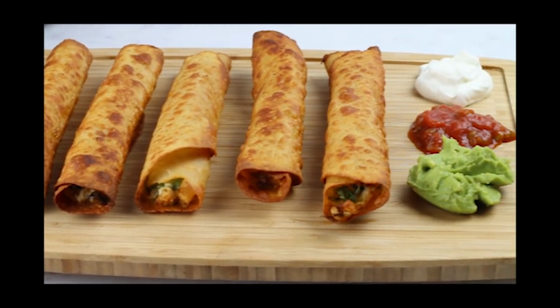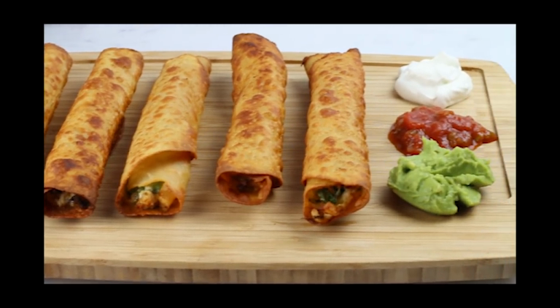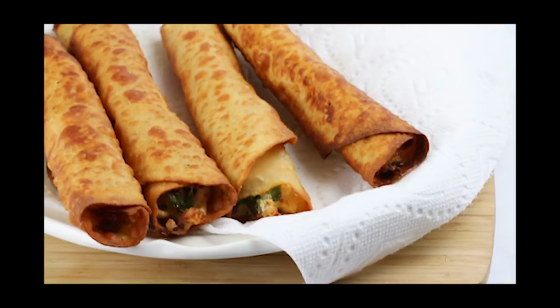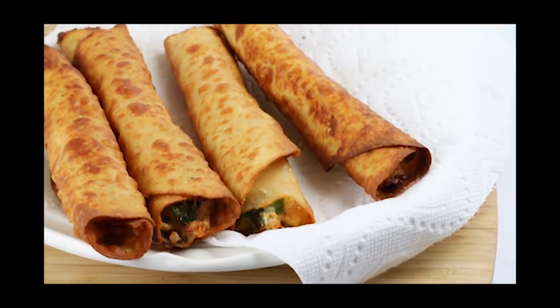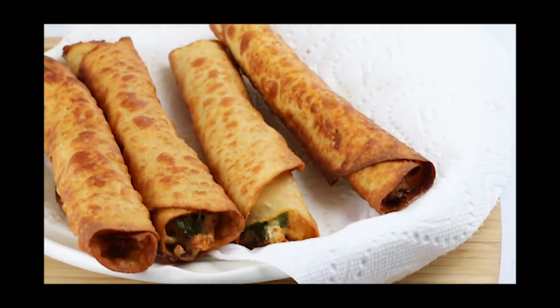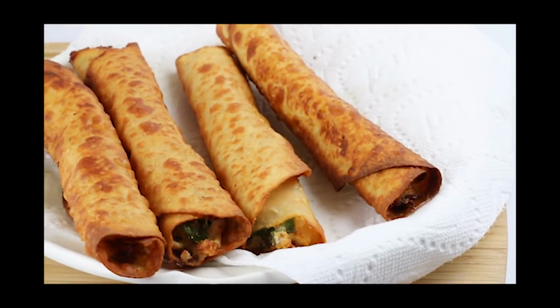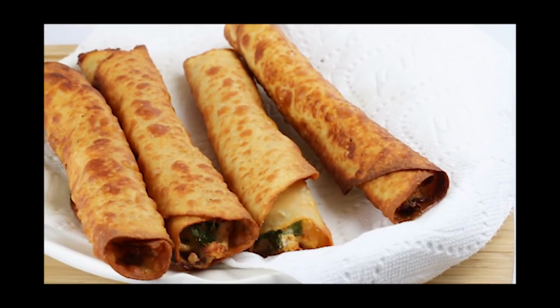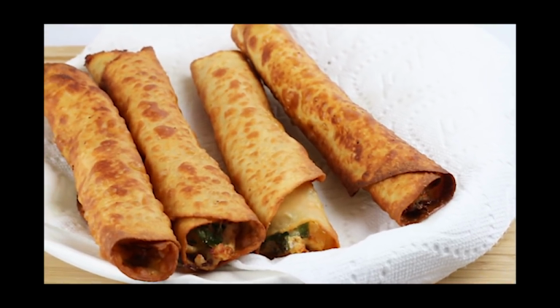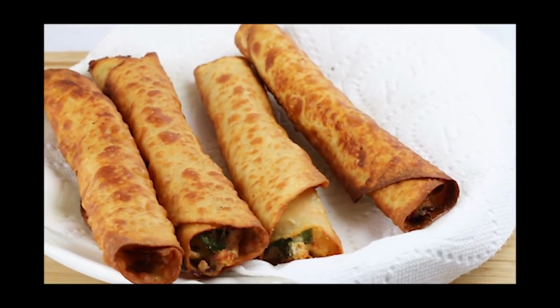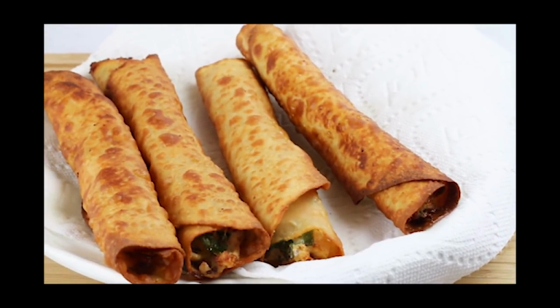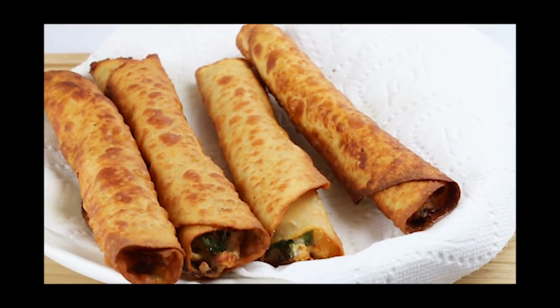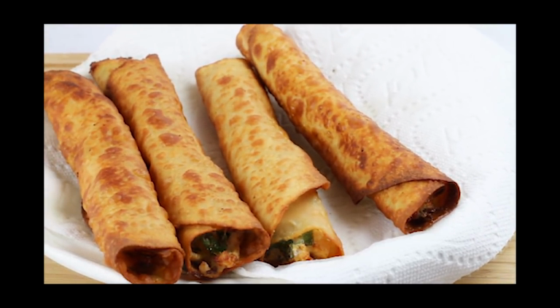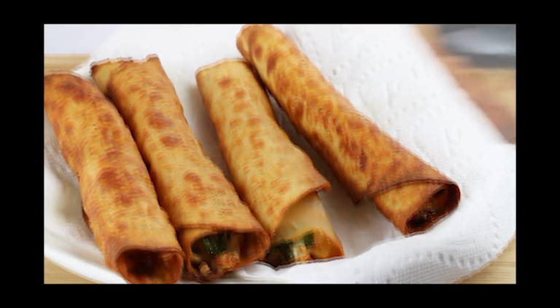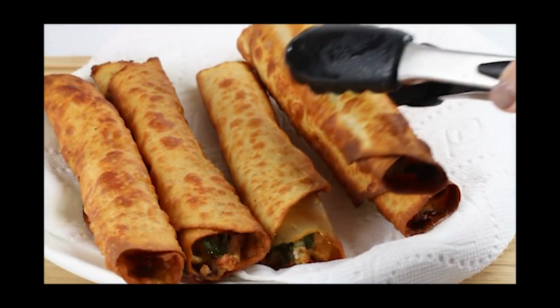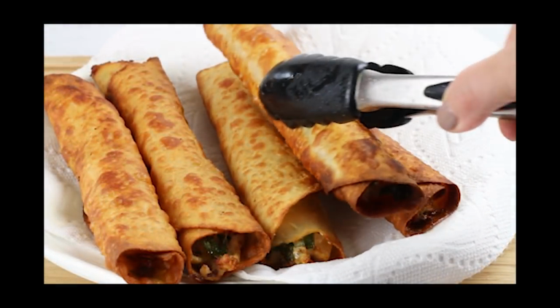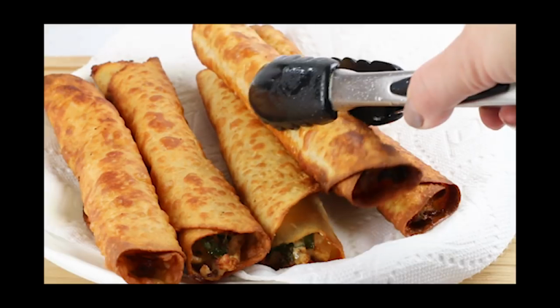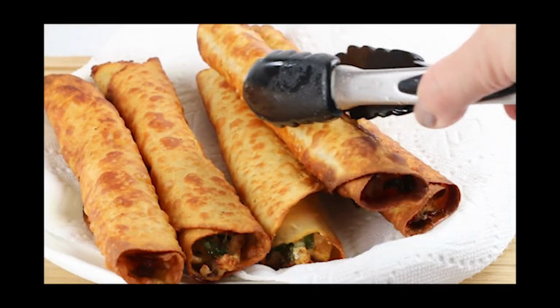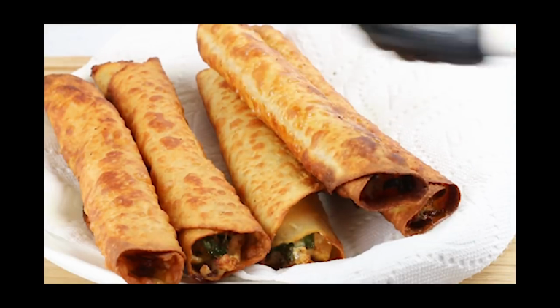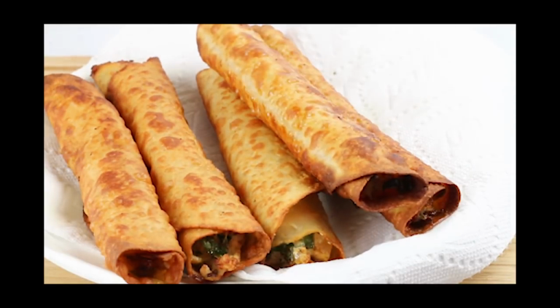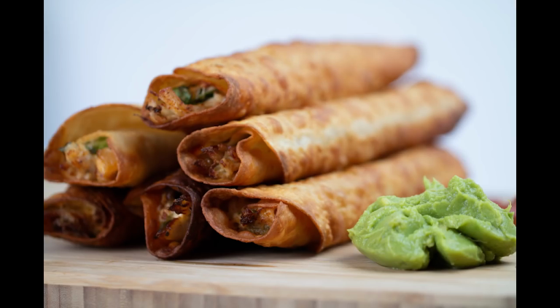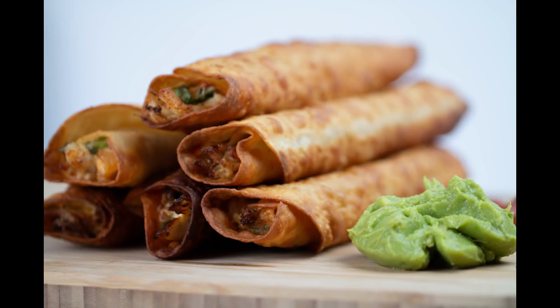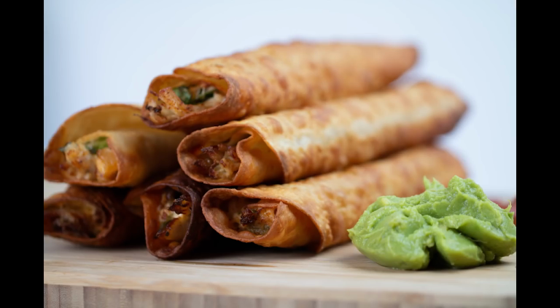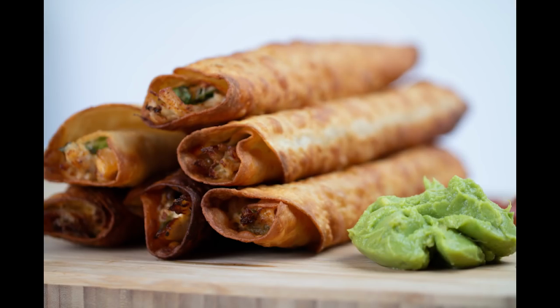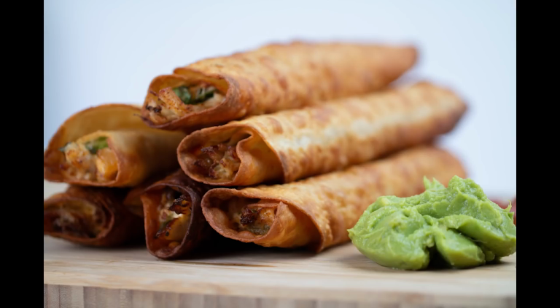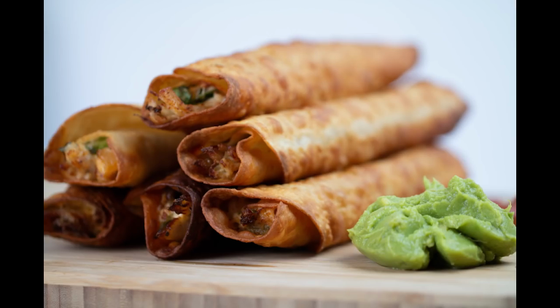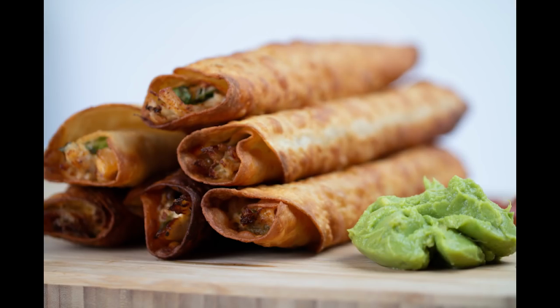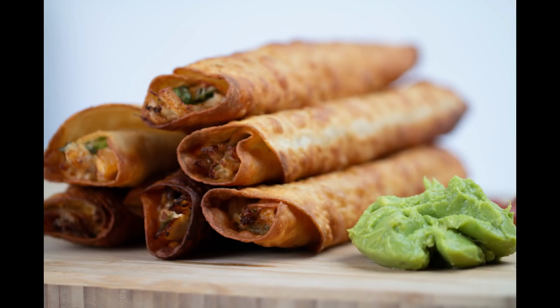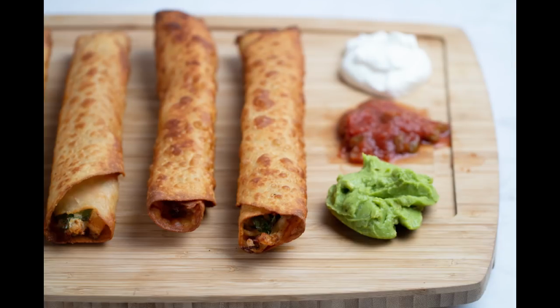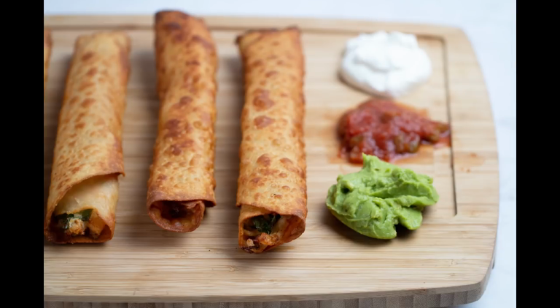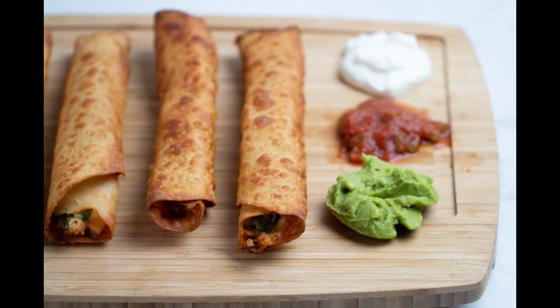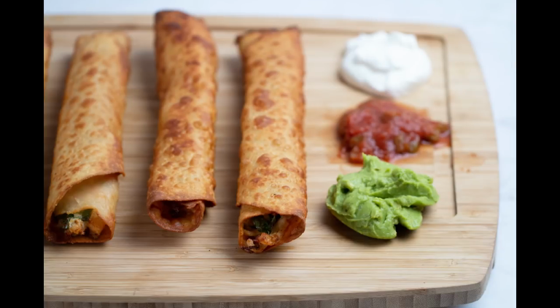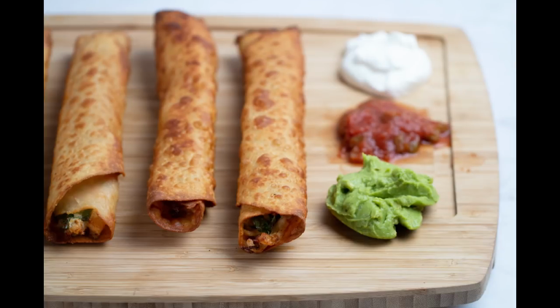I have another easy keto recipe for you. I'm going to show you how to make chicken taquitos using a rotisserie chicken. They're delicious, easy to make, and perfect for busy weeknights or lunches. Keep watching to learn how to make them.